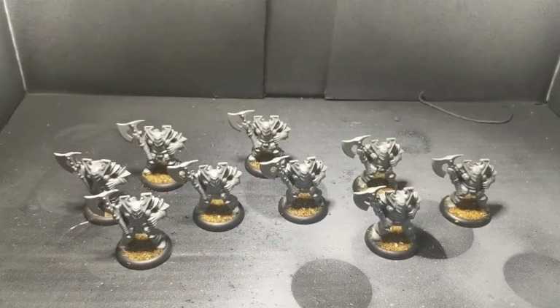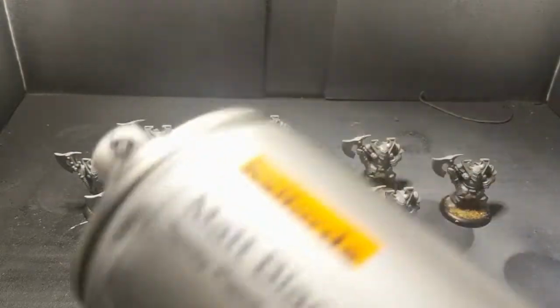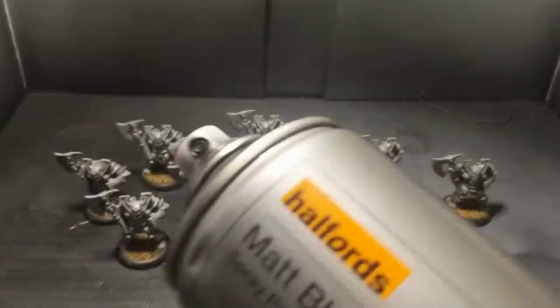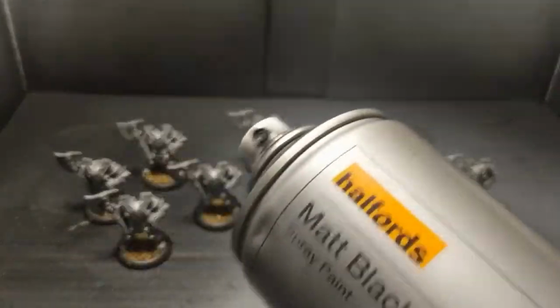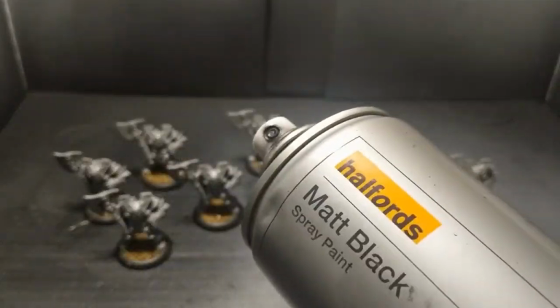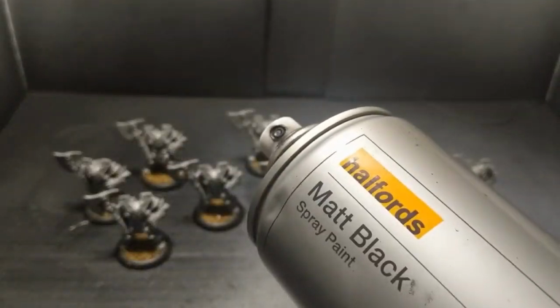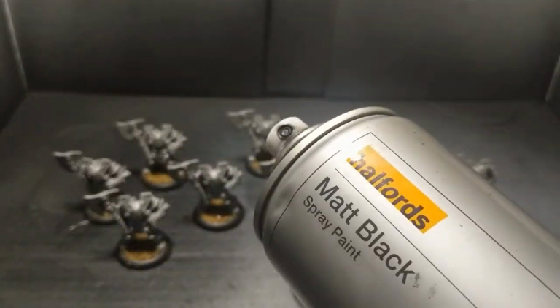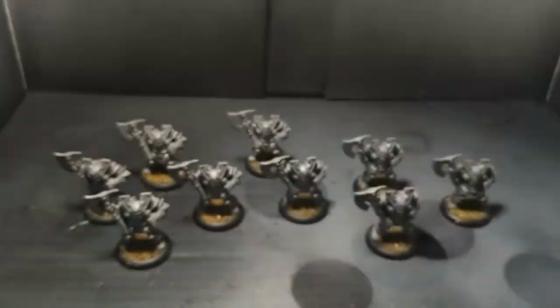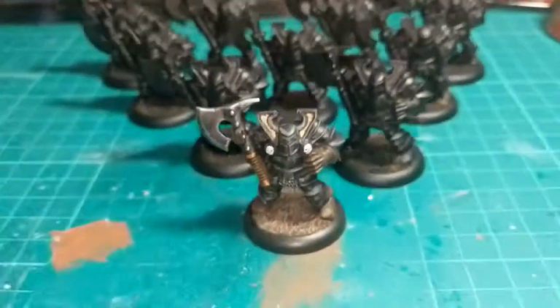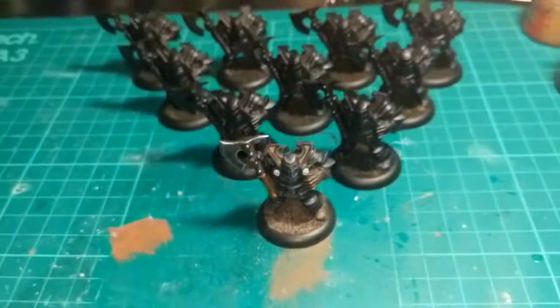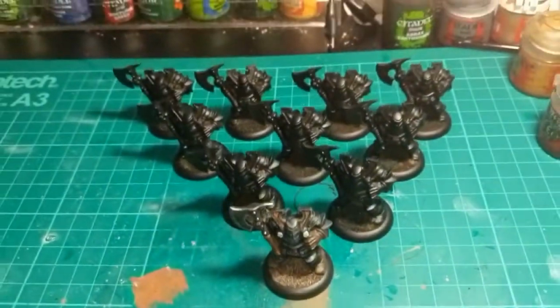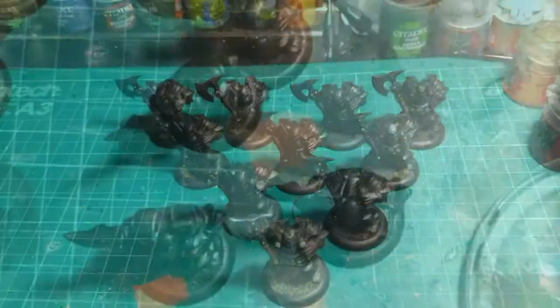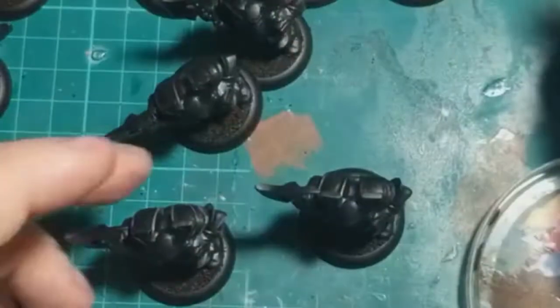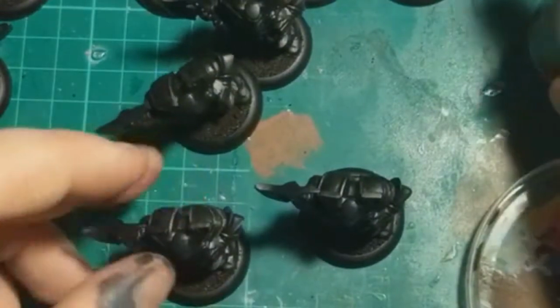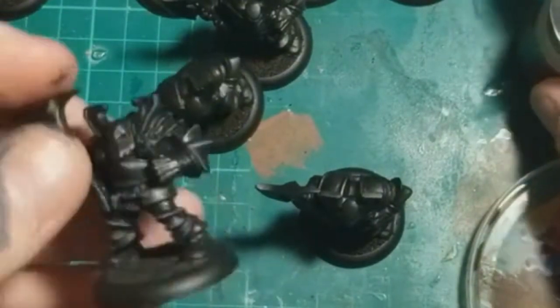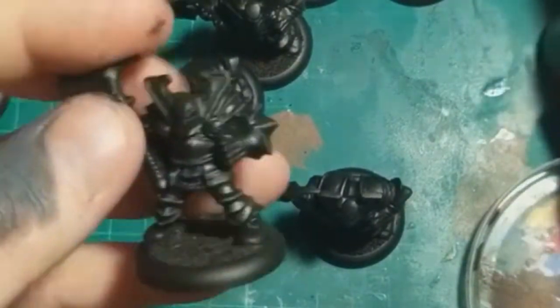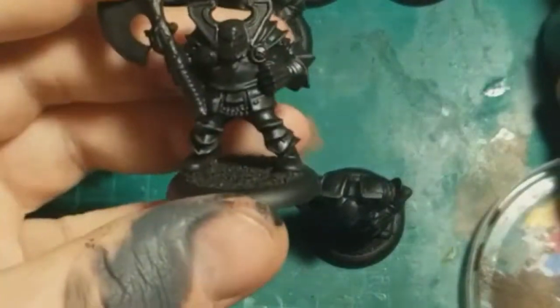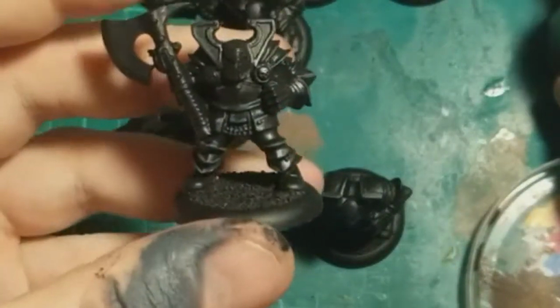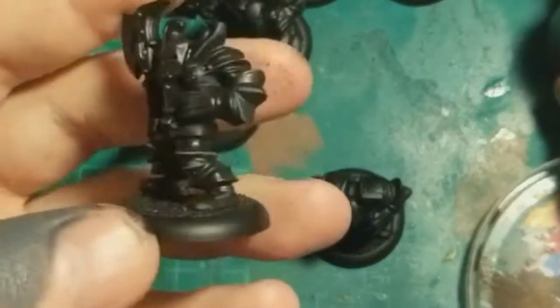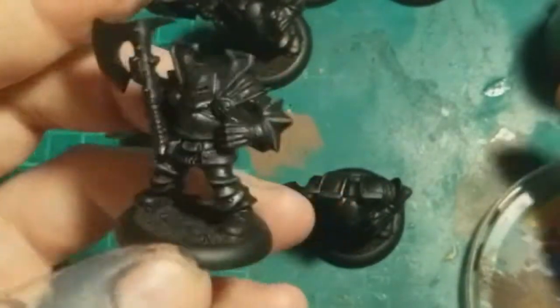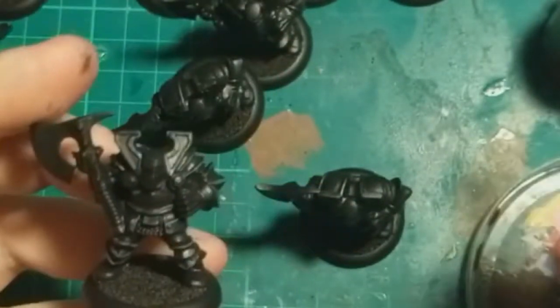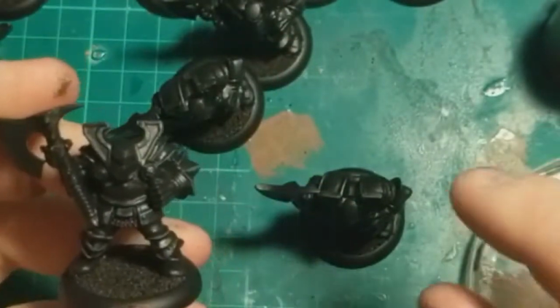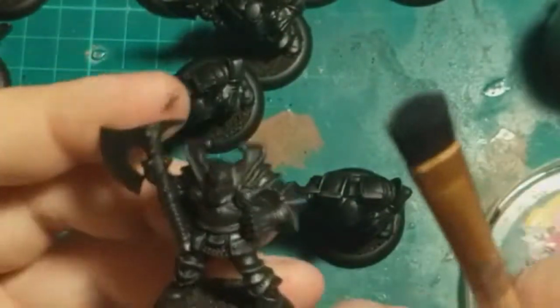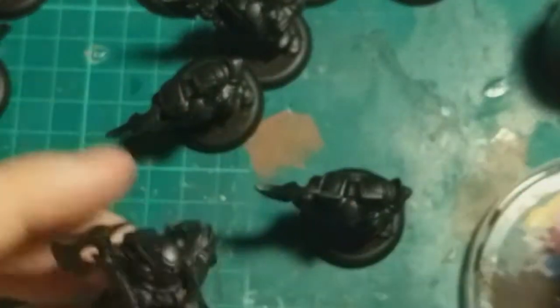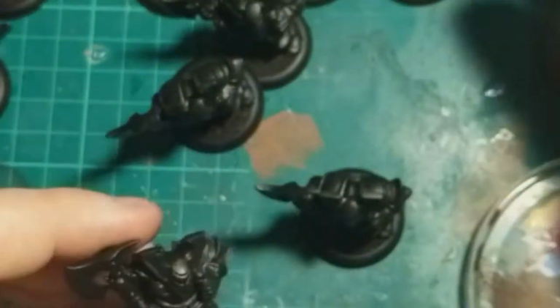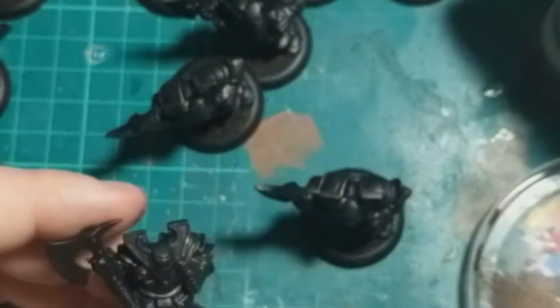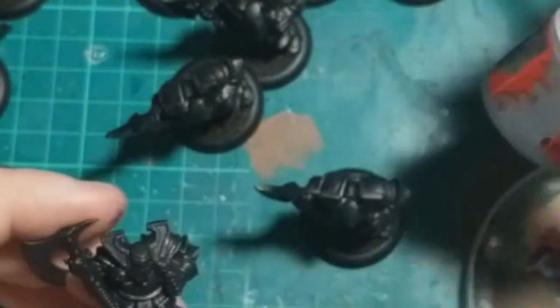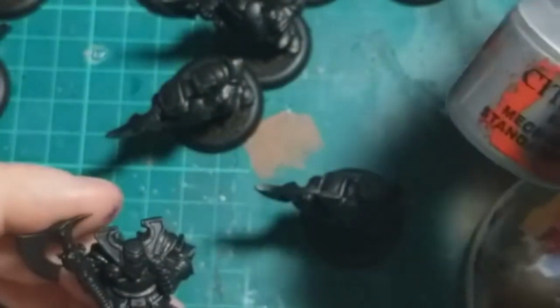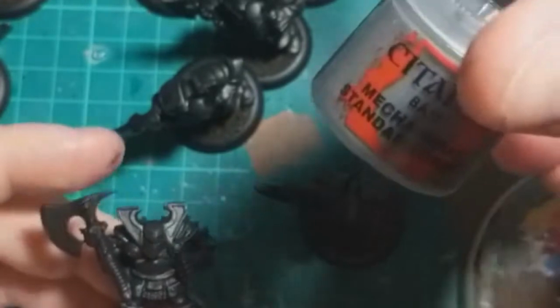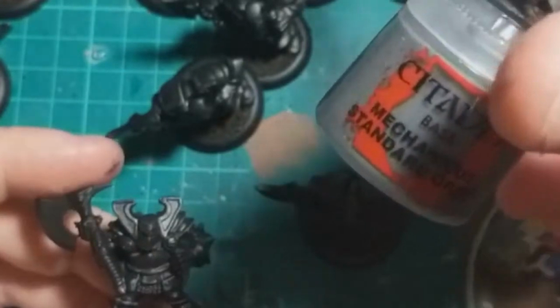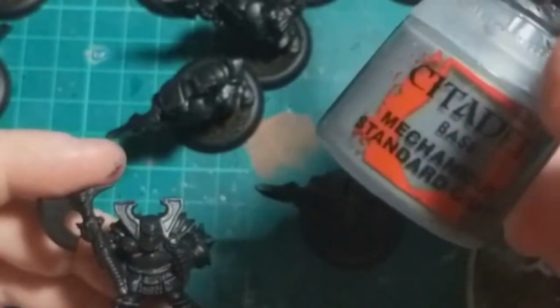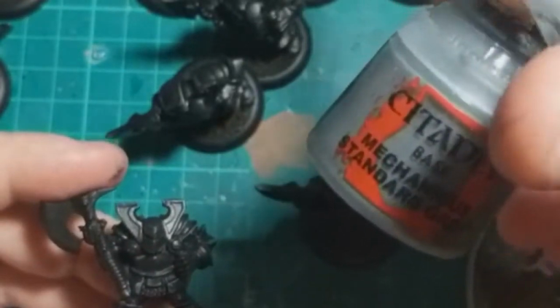So these guys are getting a simple coat of the Halfords matte black. We're going to start by painting the panels in this Mechanicus Standard Grey.